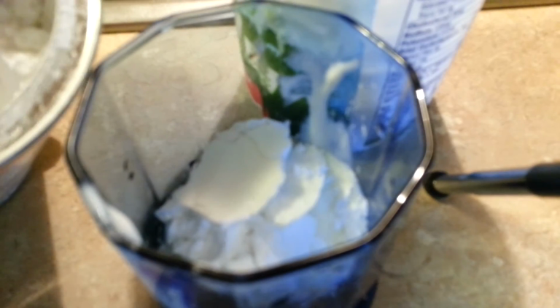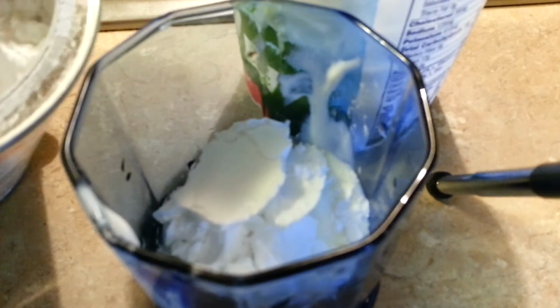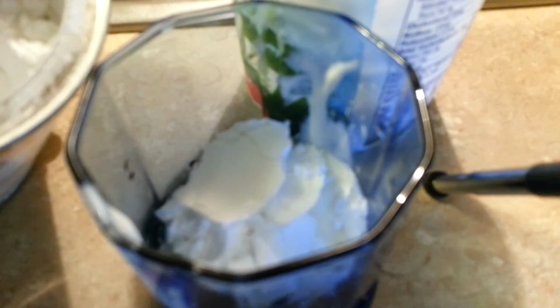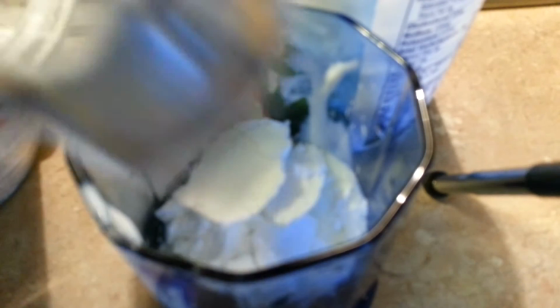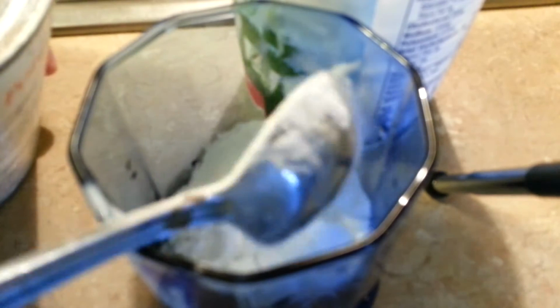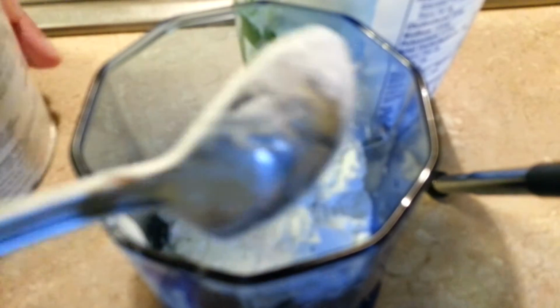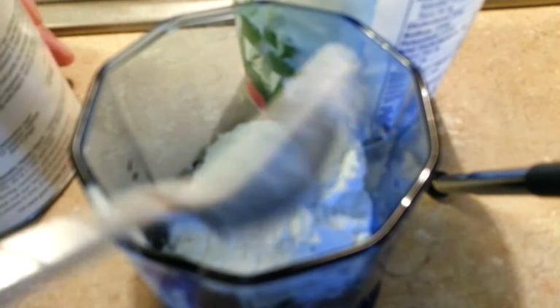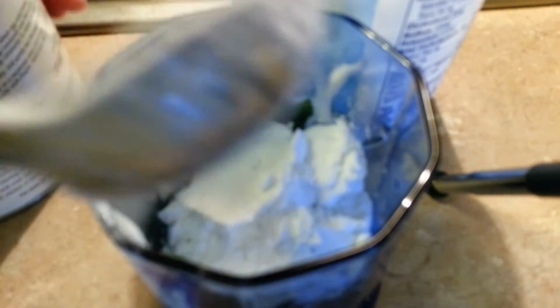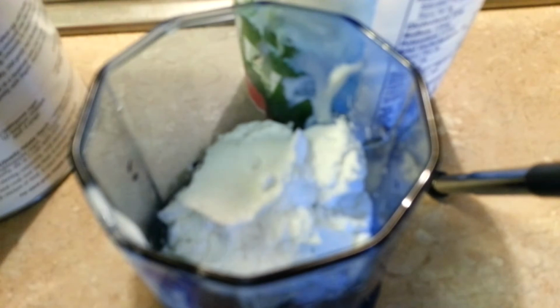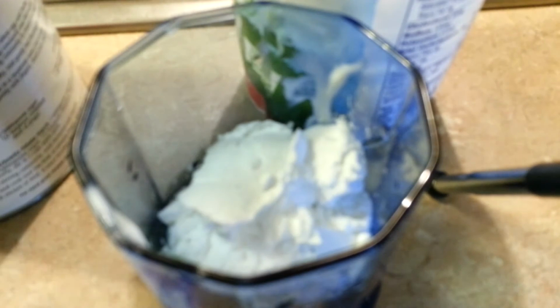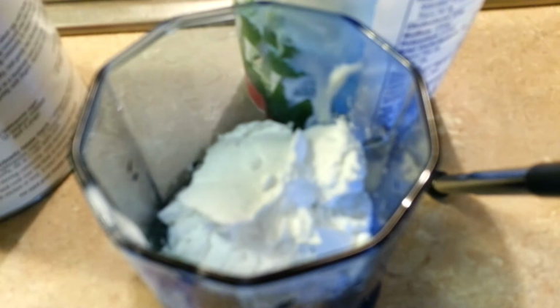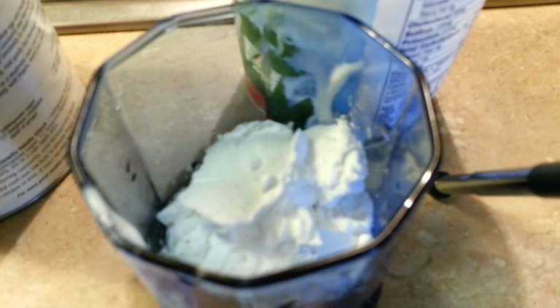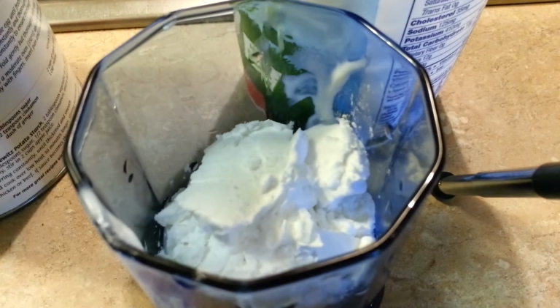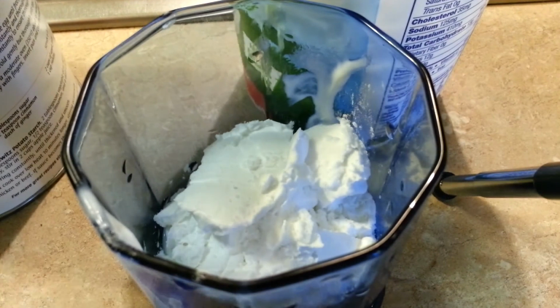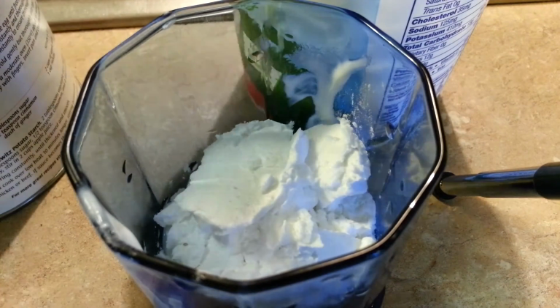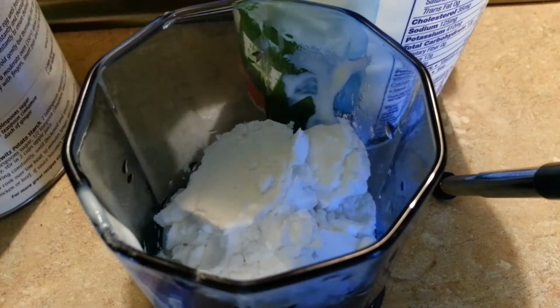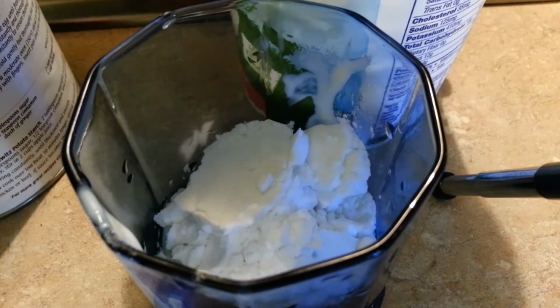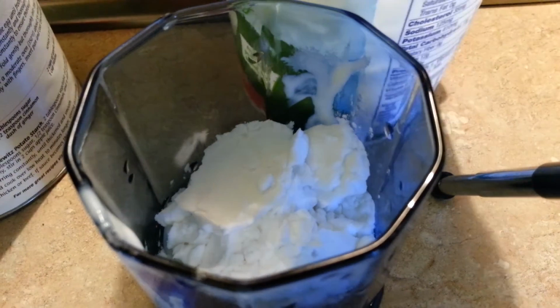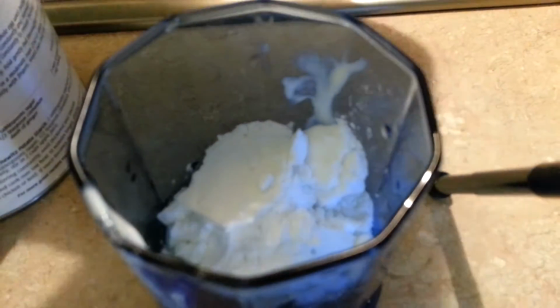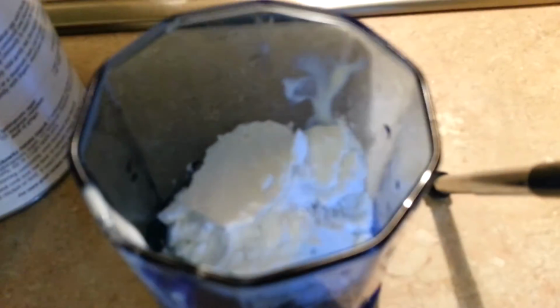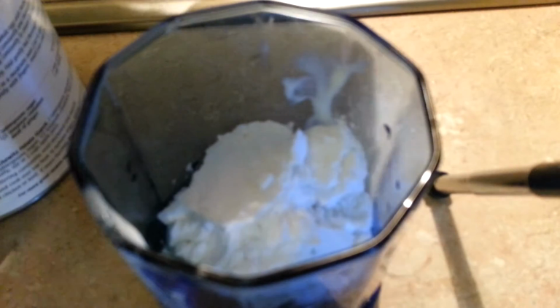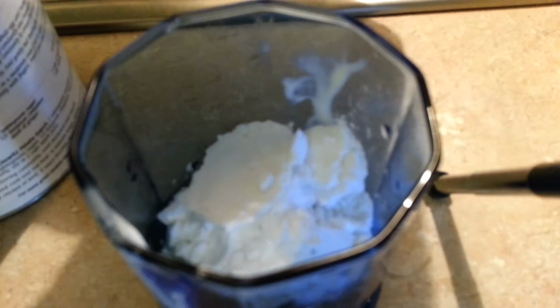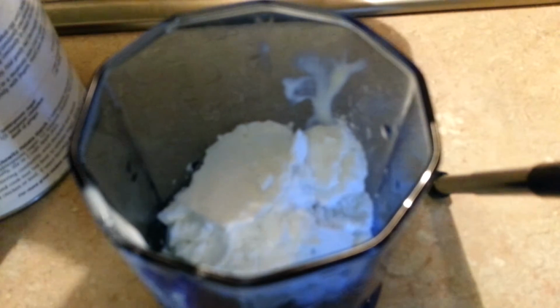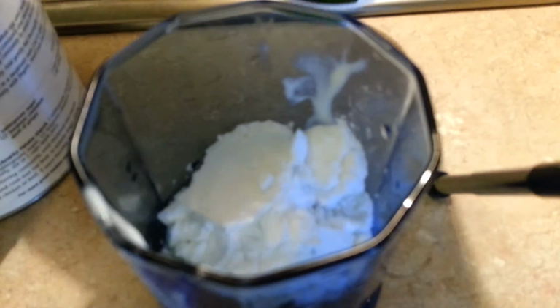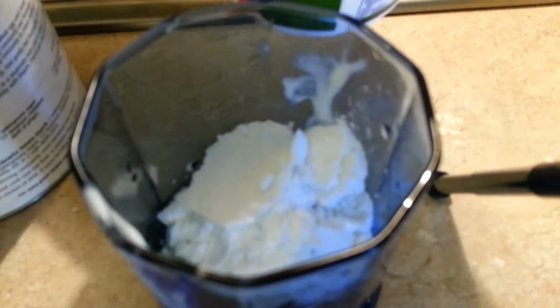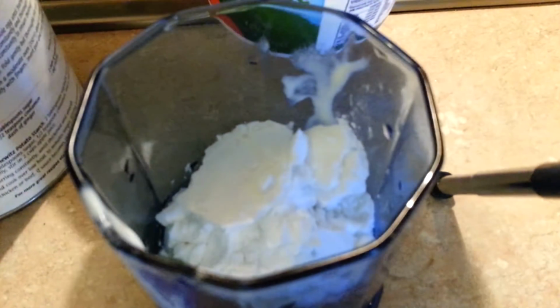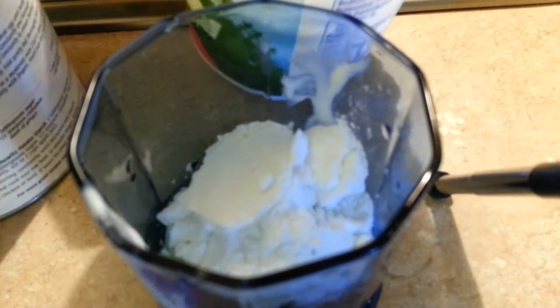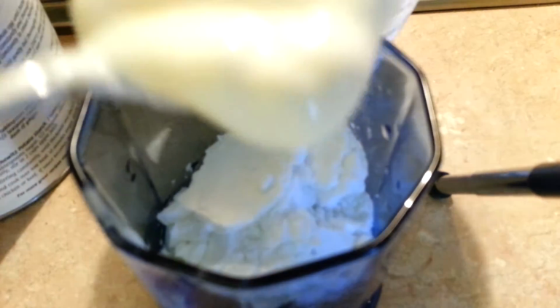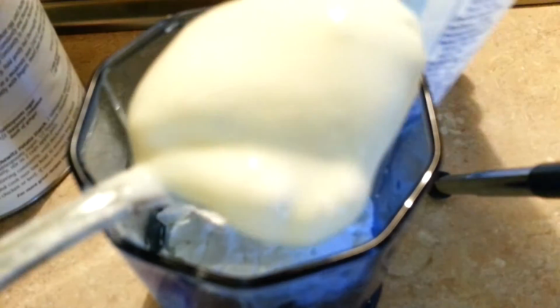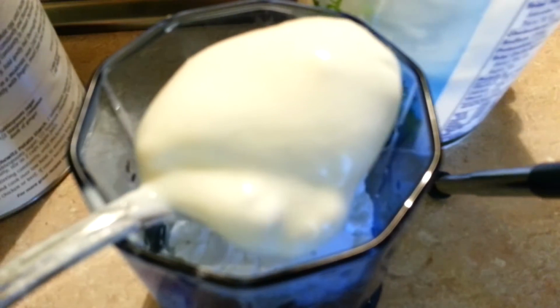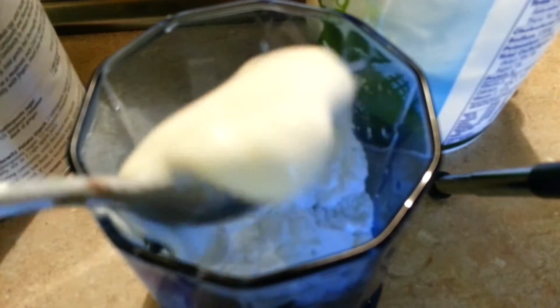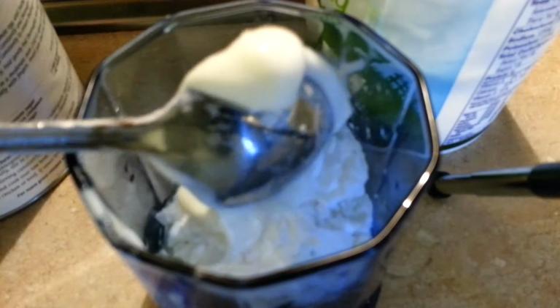Now, I wasn't counting, but I think this is the fourth. And I'll lick the spoon again, and now I'm going to do another heaping tablespoon of yogurt.